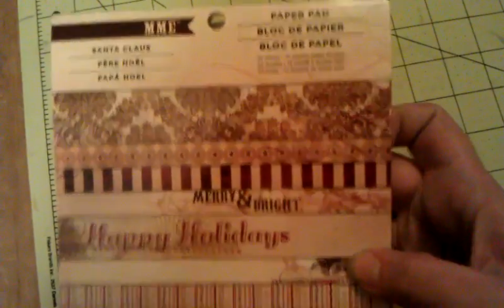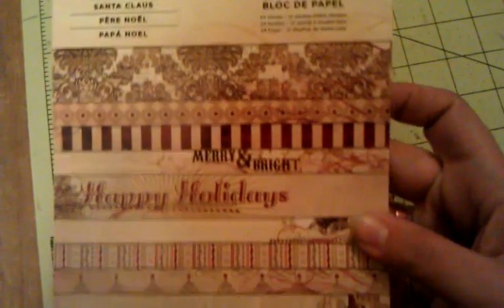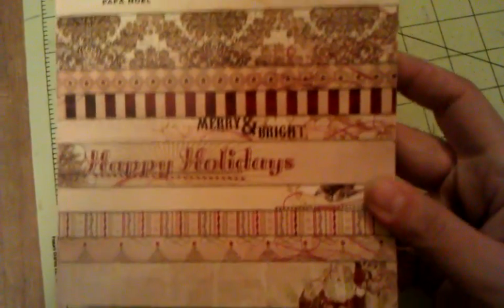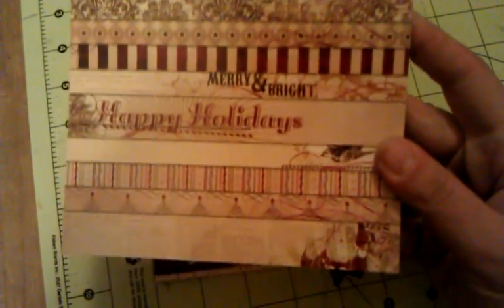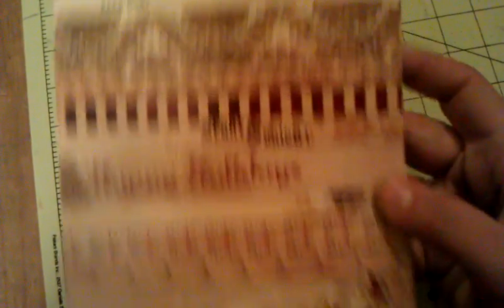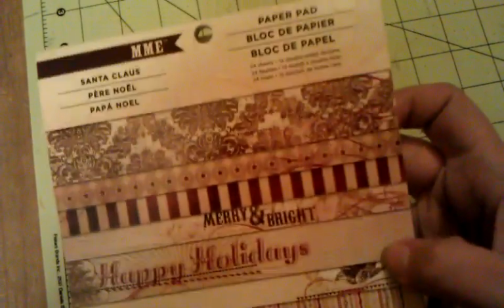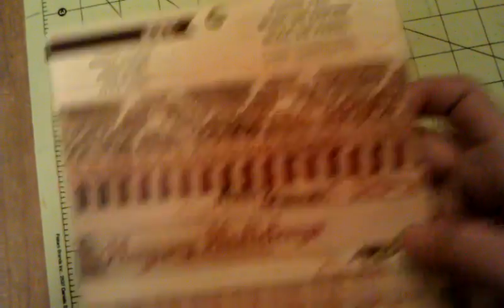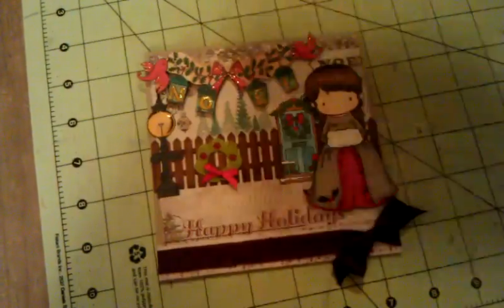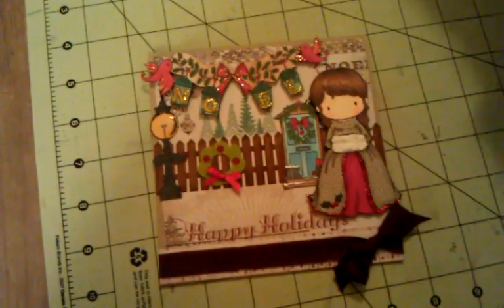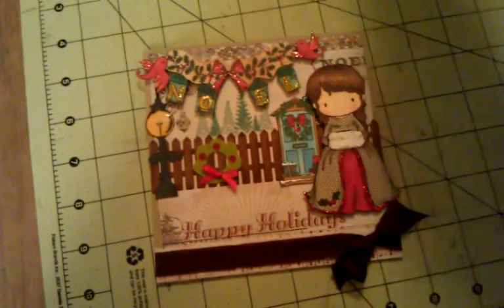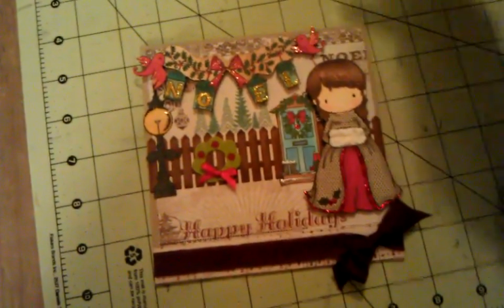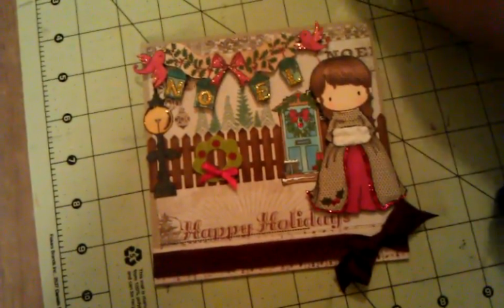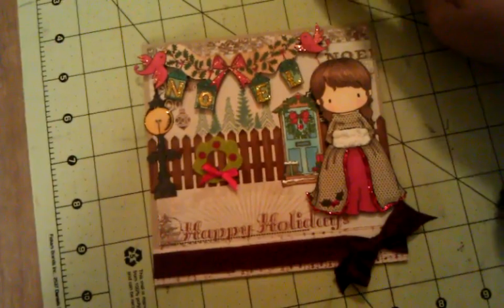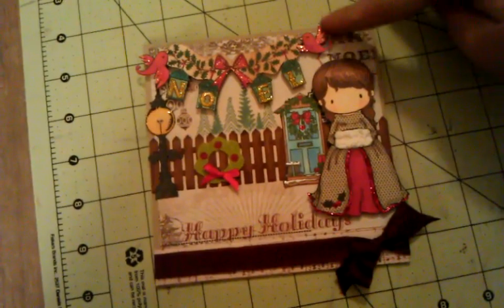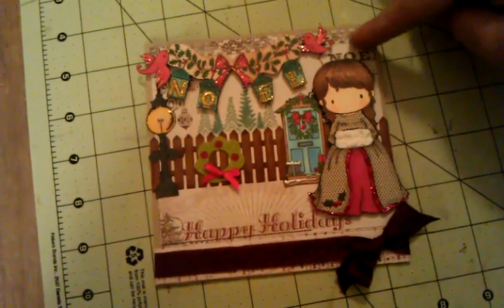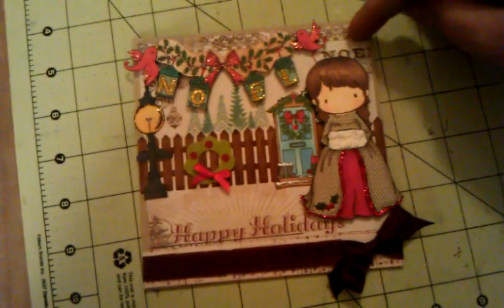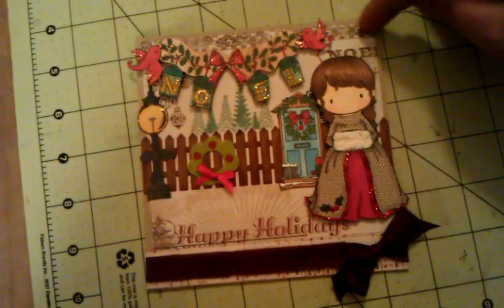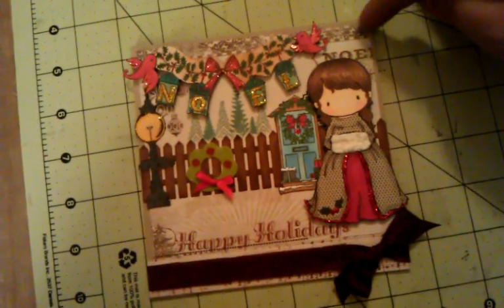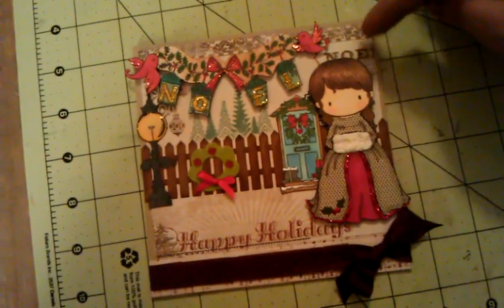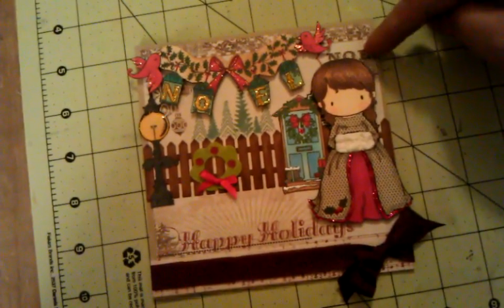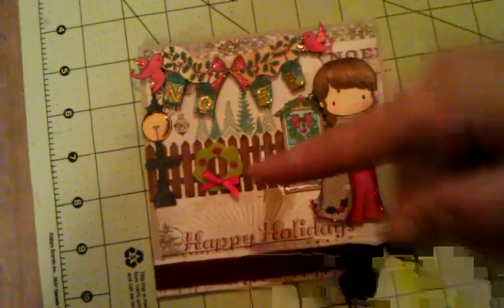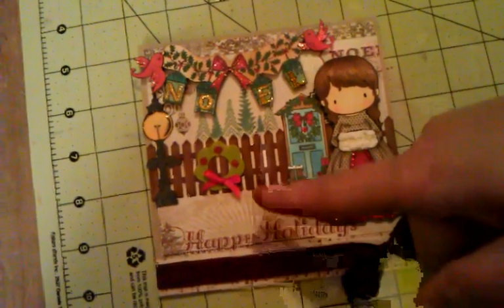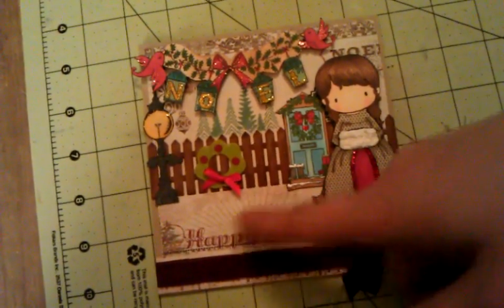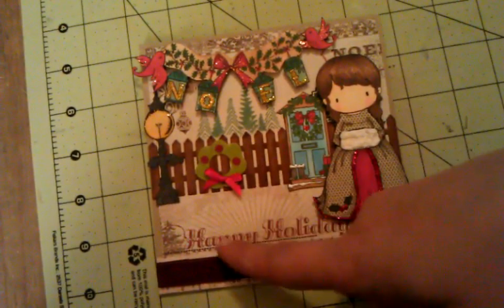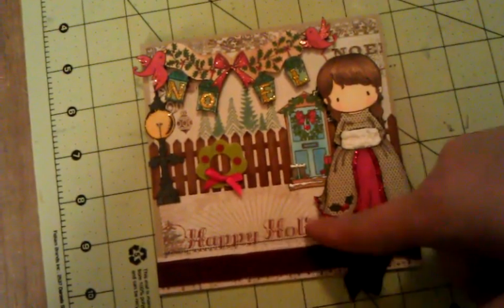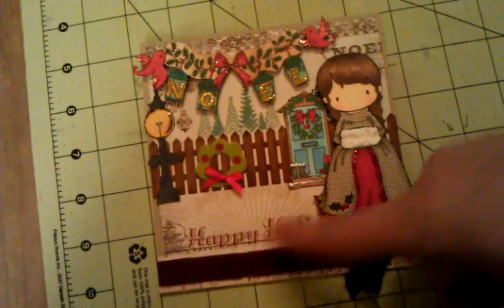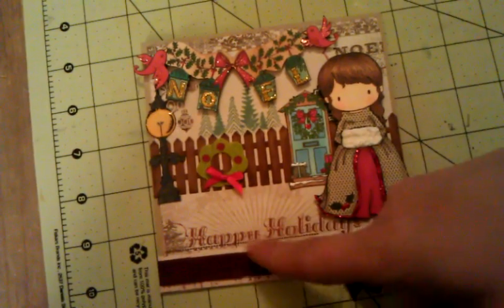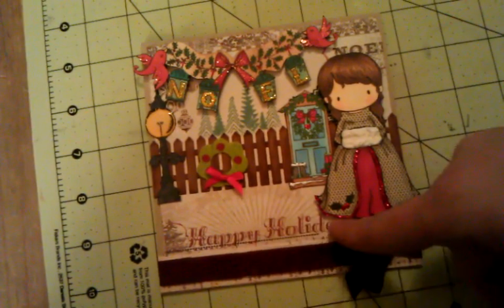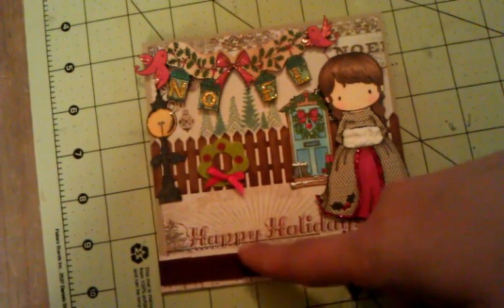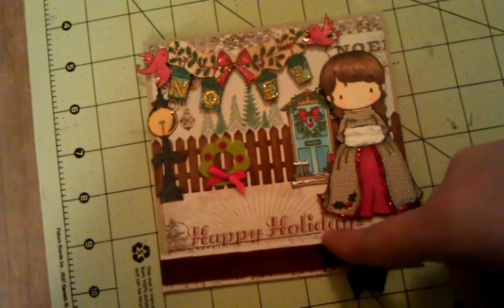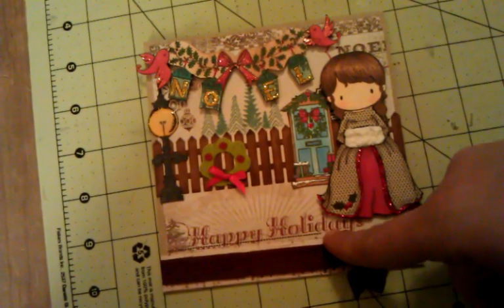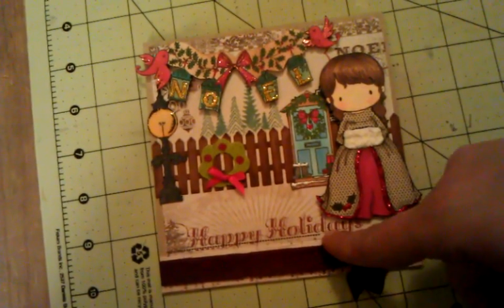The background paper is My Mind's Eye Santa Clause, and that's for this background paper here and here. I didn't need a sentiment for the front as the paper already had it on there.